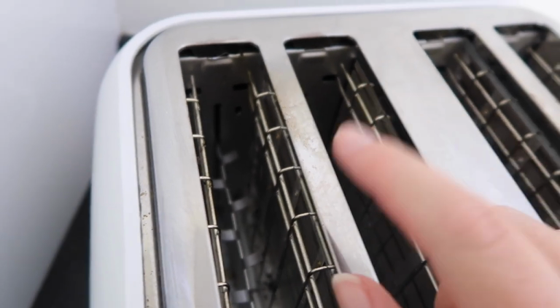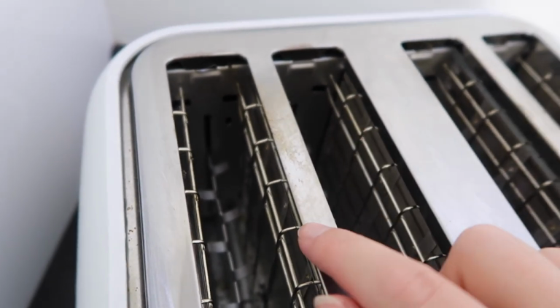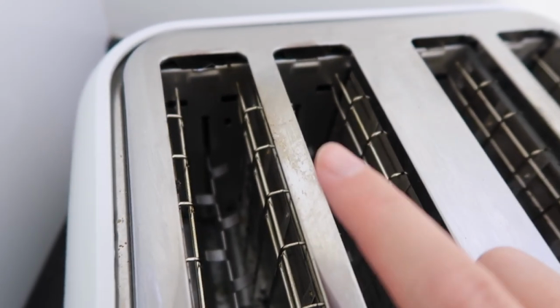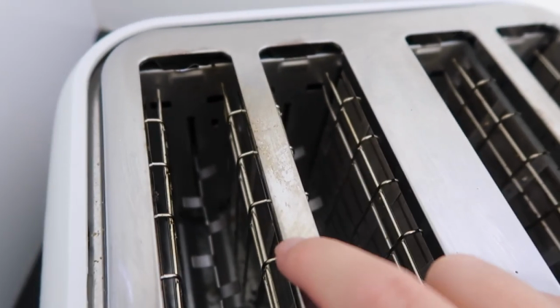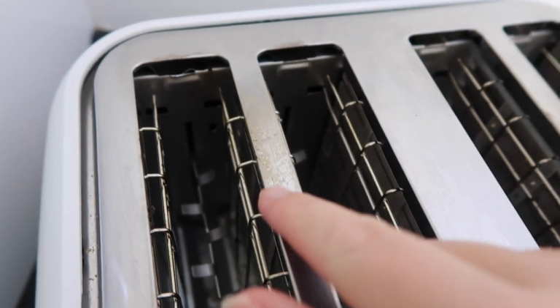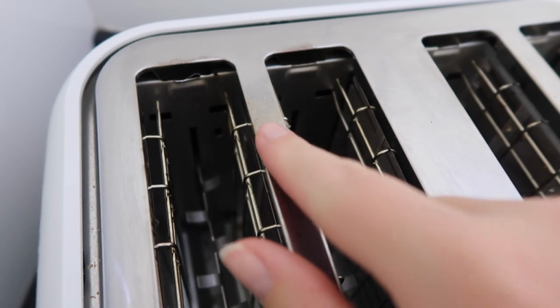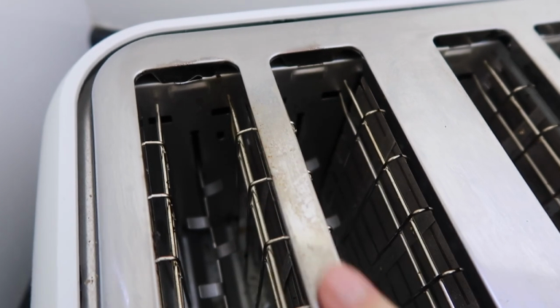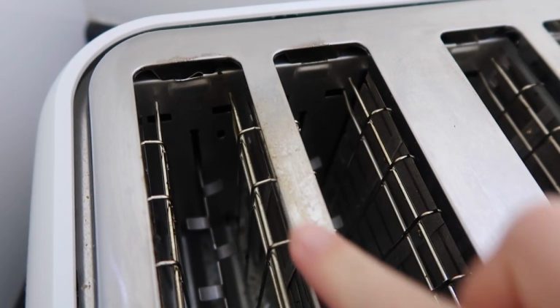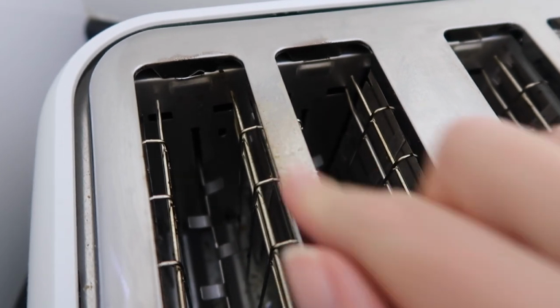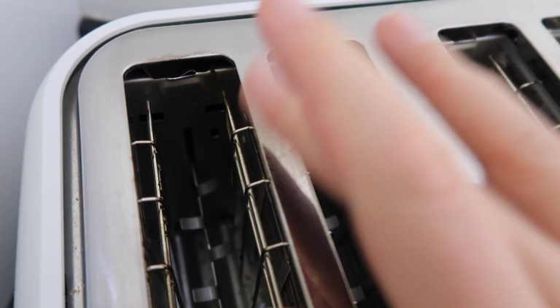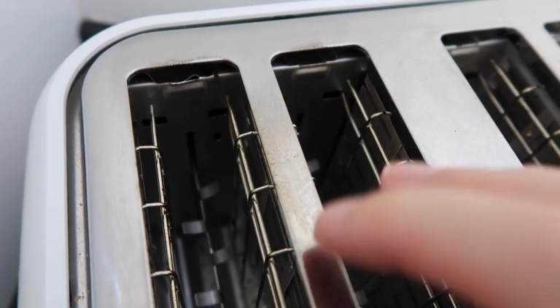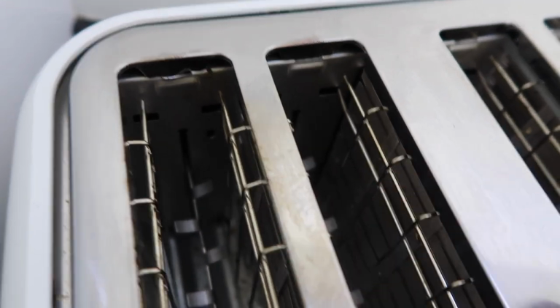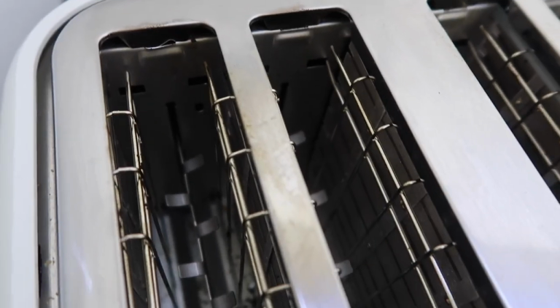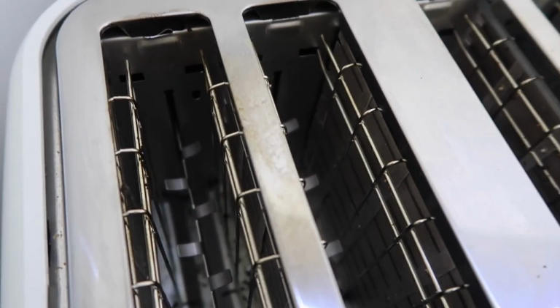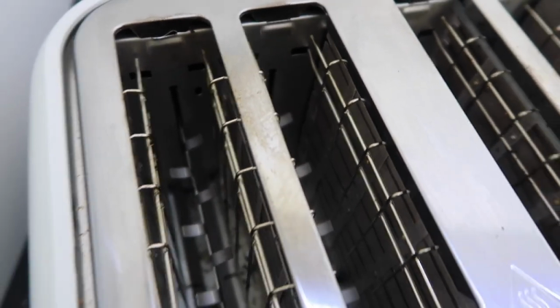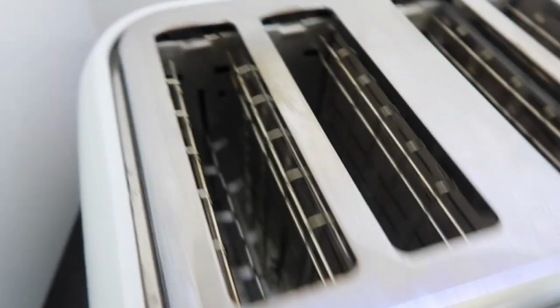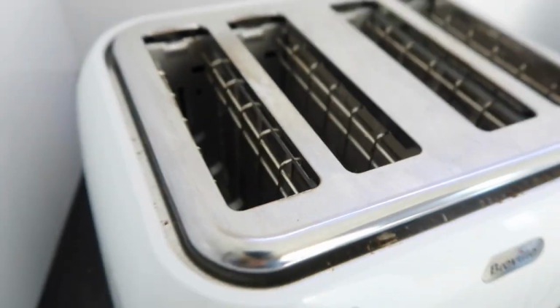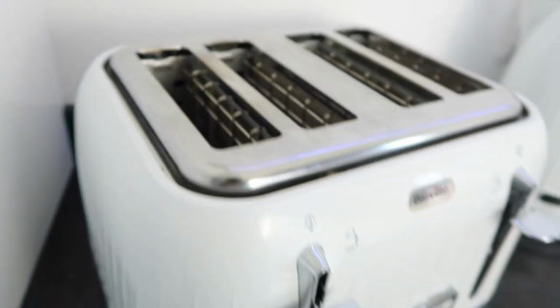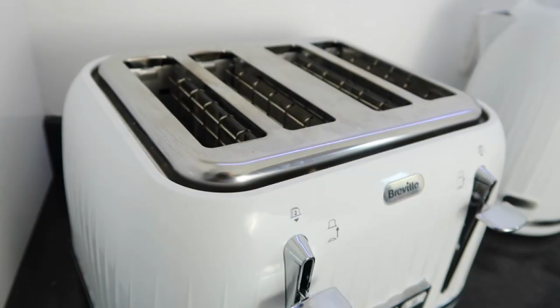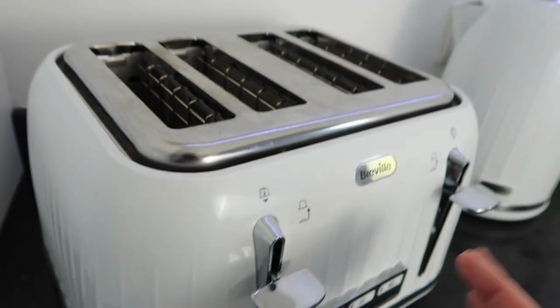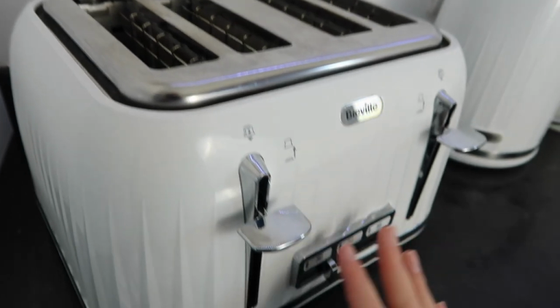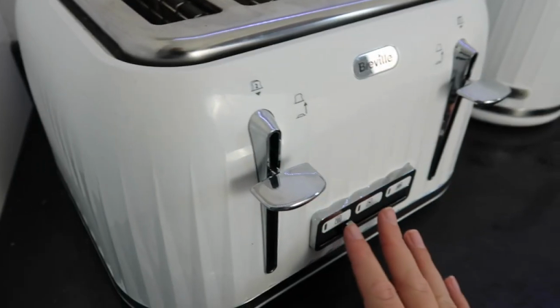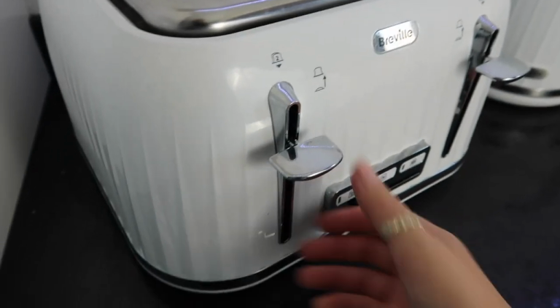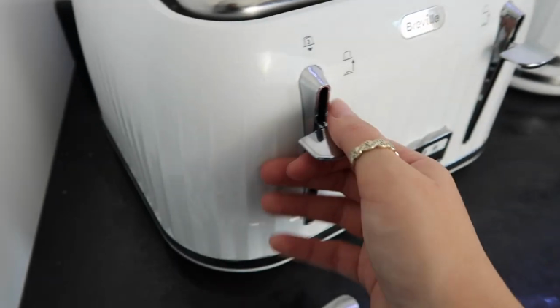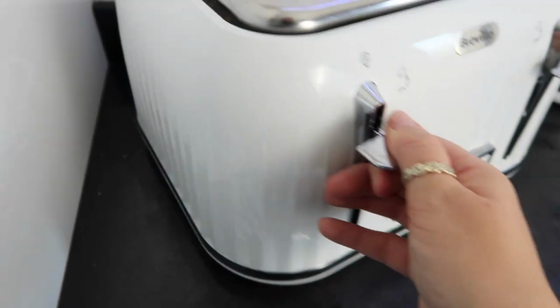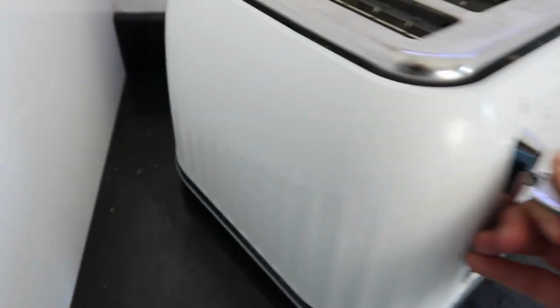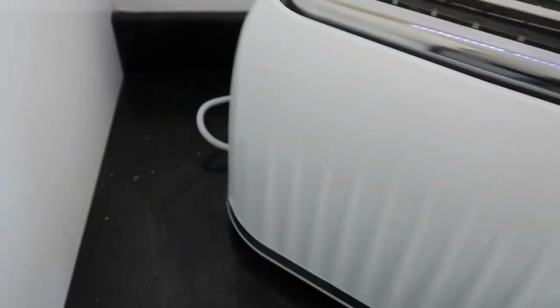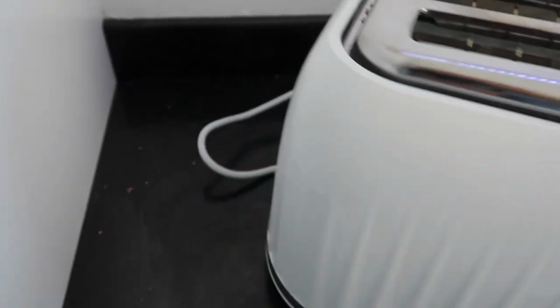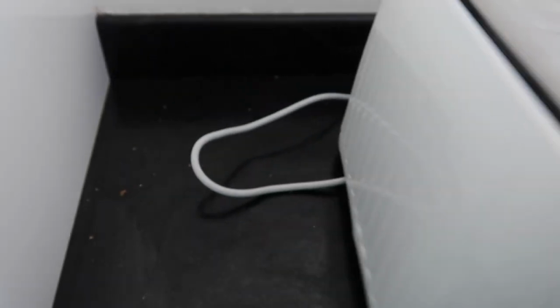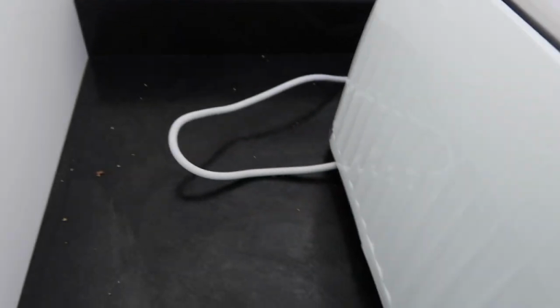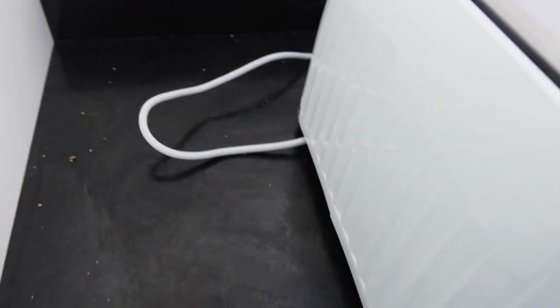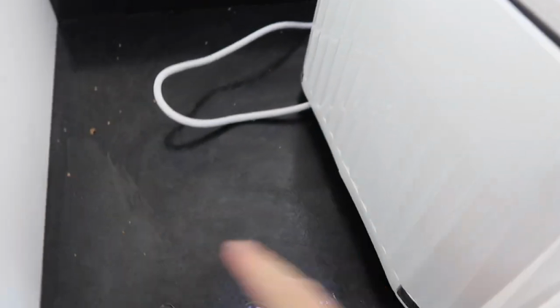The toaster also gets these marks along here, but I found out that if I use the Pink Stuff they just go away straight away. I'm going to show you how I do that as well. Apart from that it's super easy to clean.